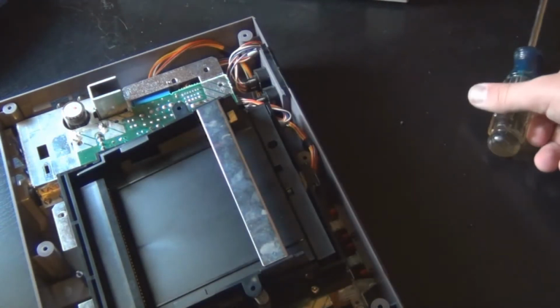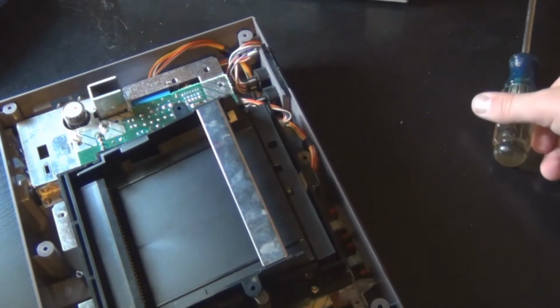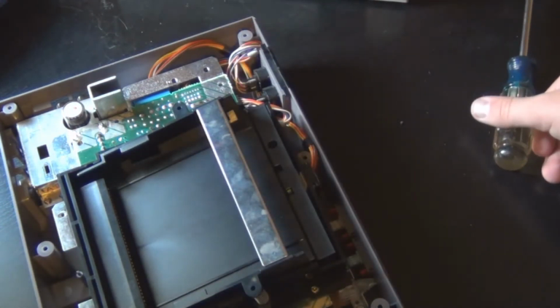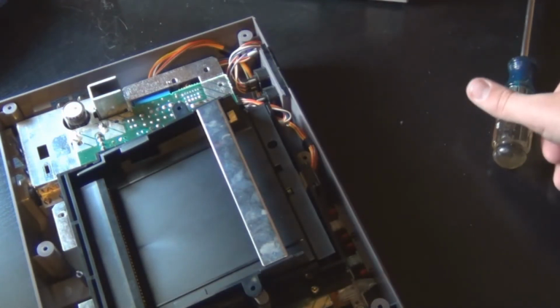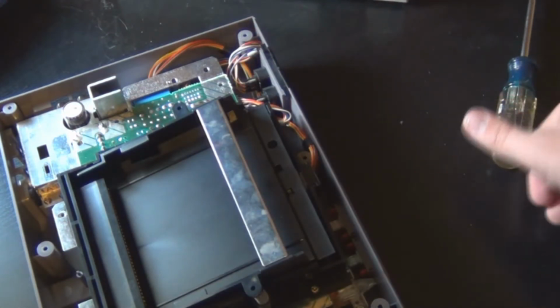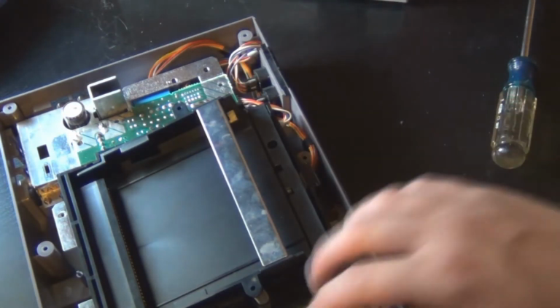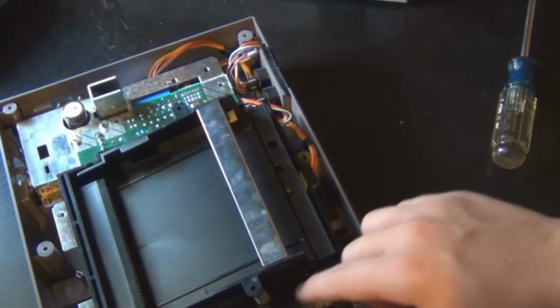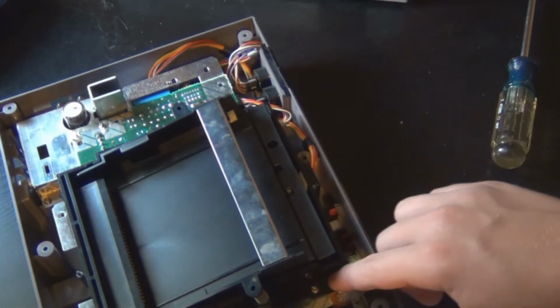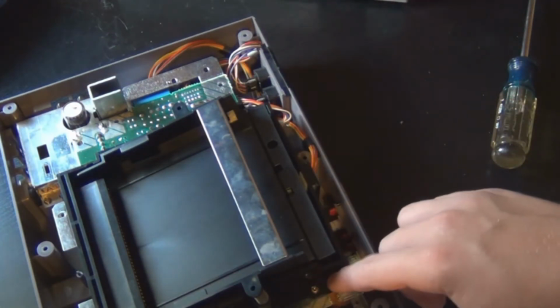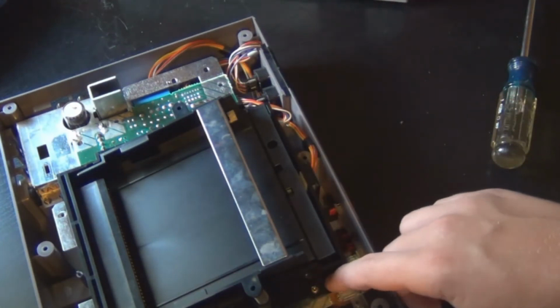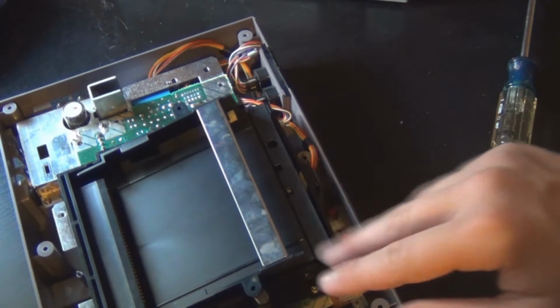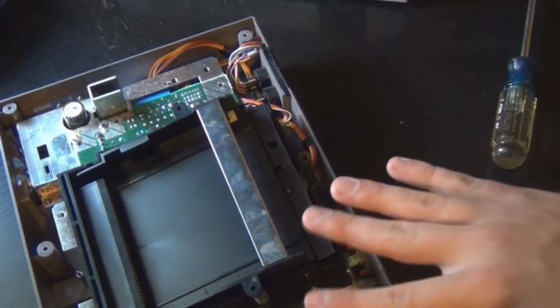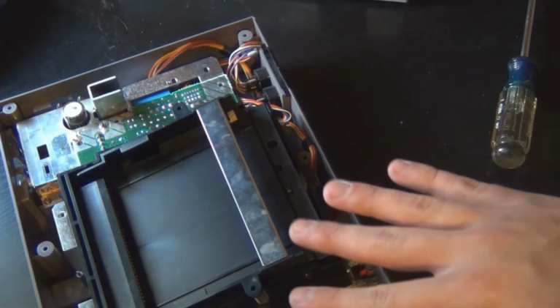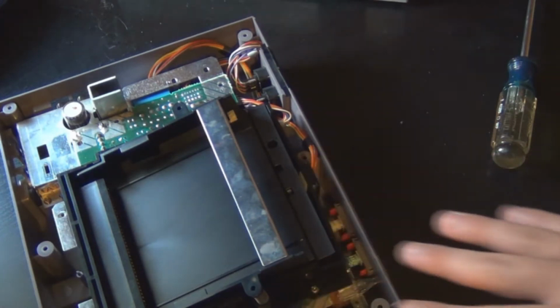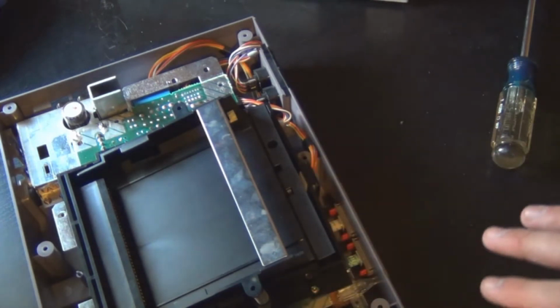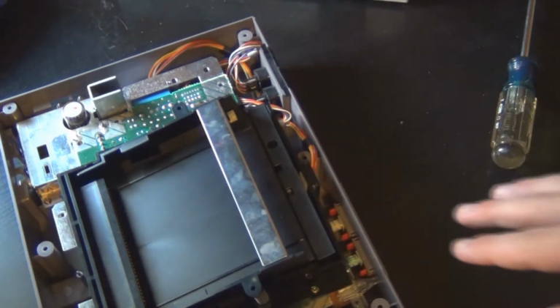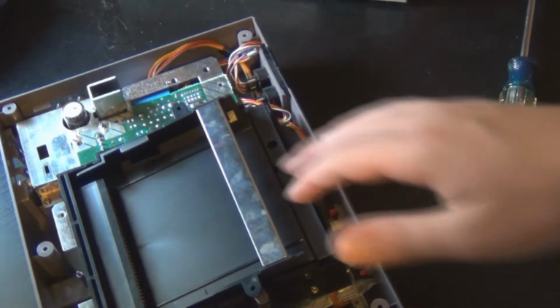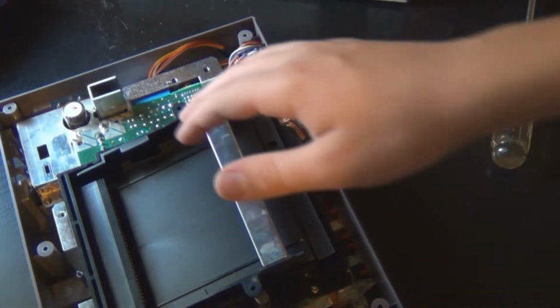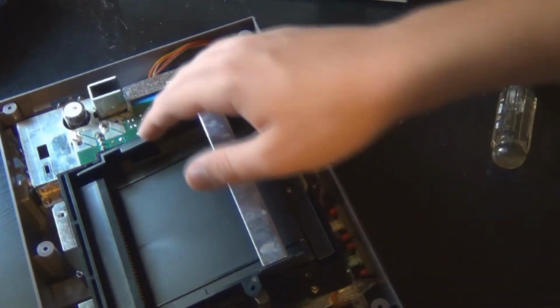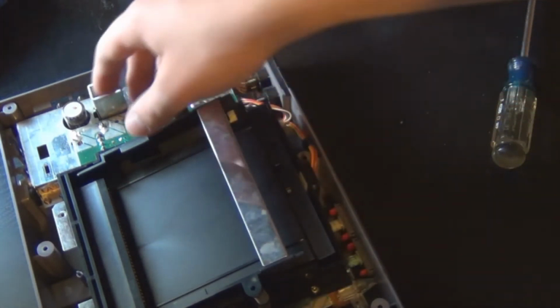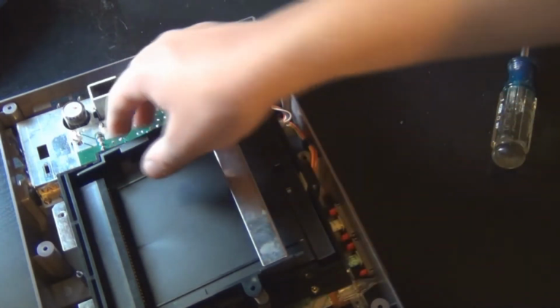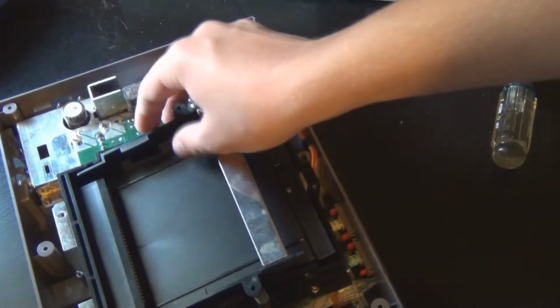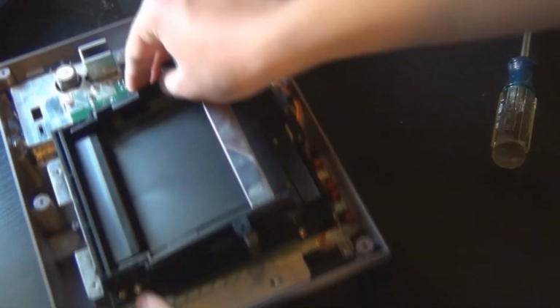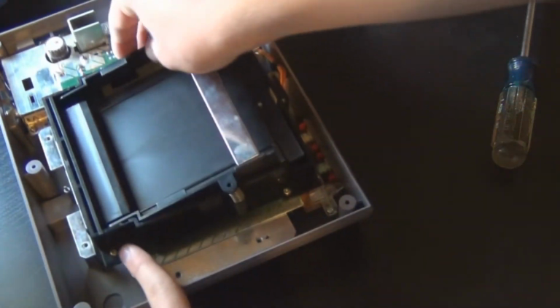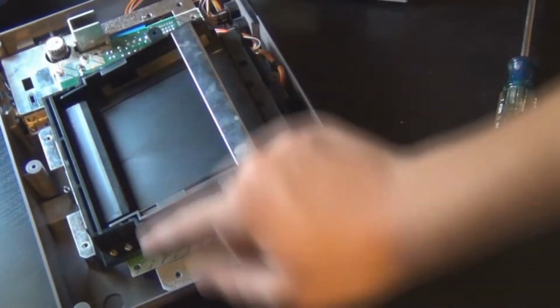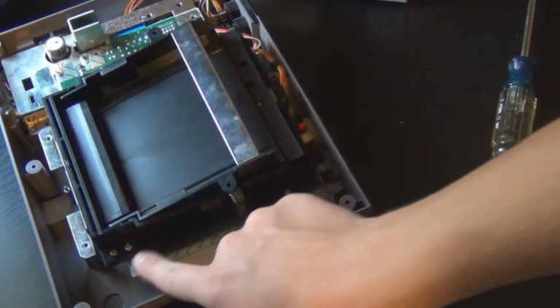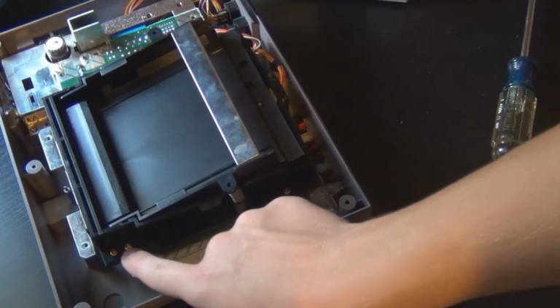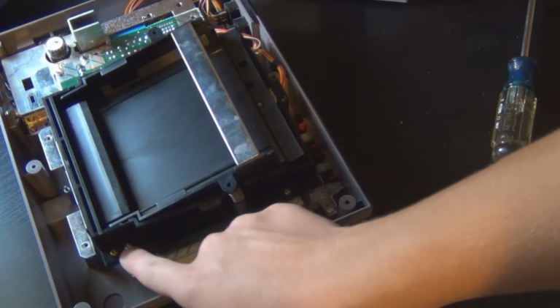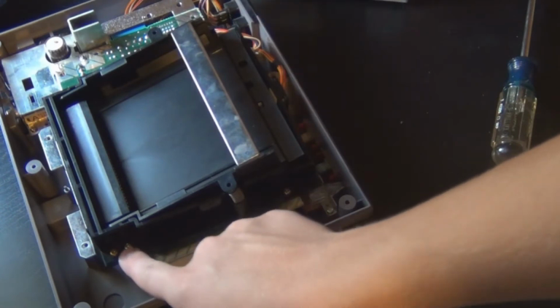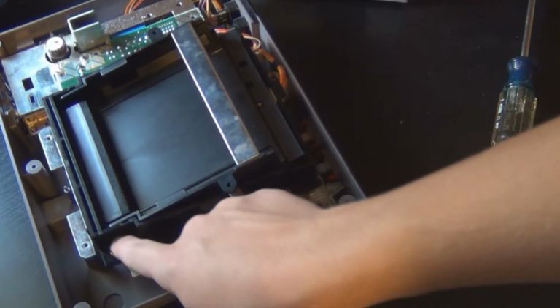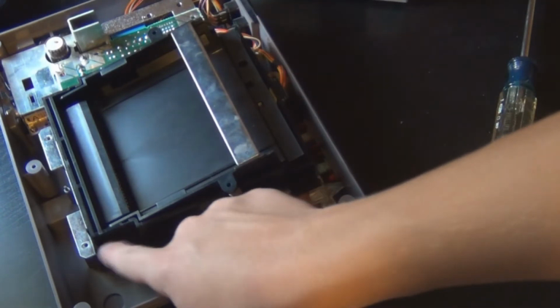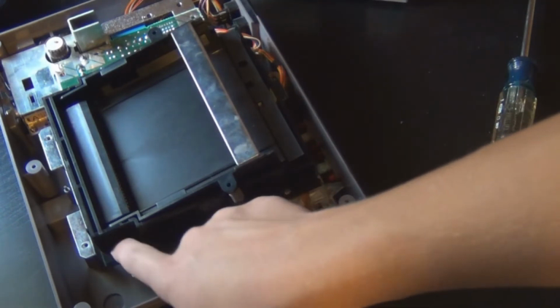You're just going to take the screws out of this. The only two different screws are these silver screws right here, the ones that are one in.